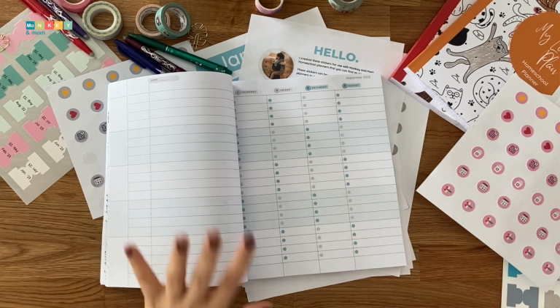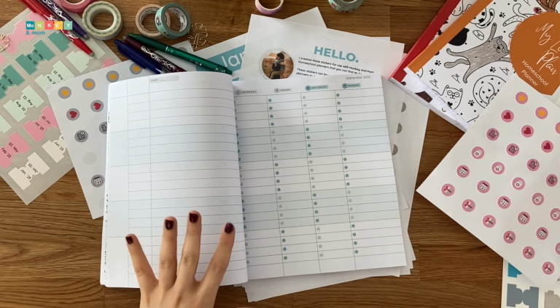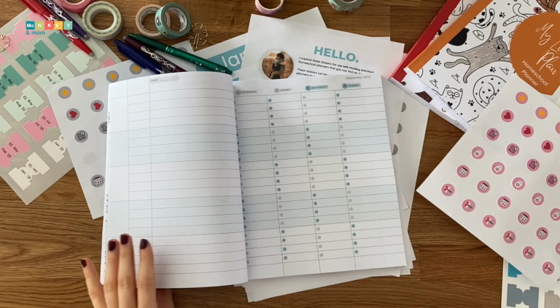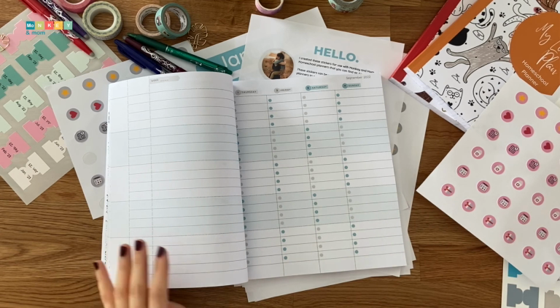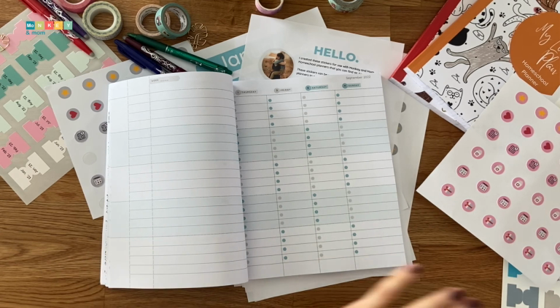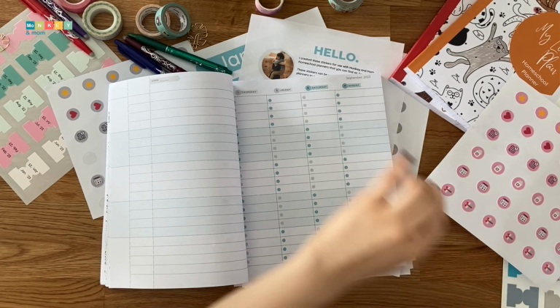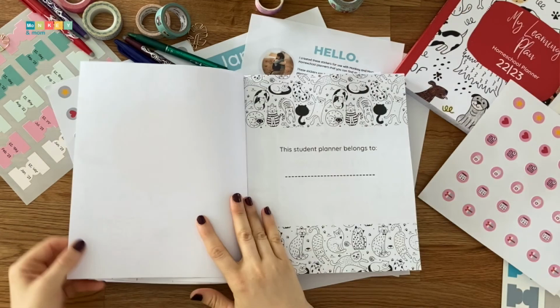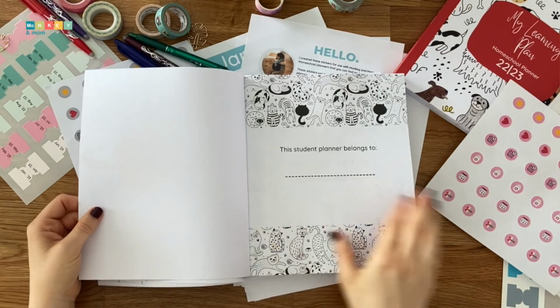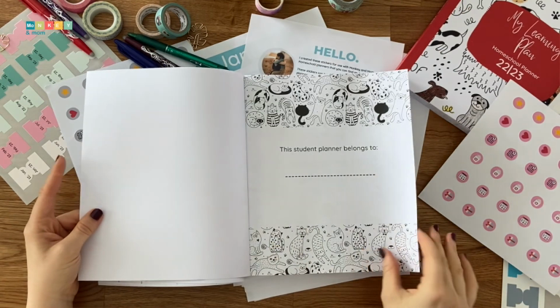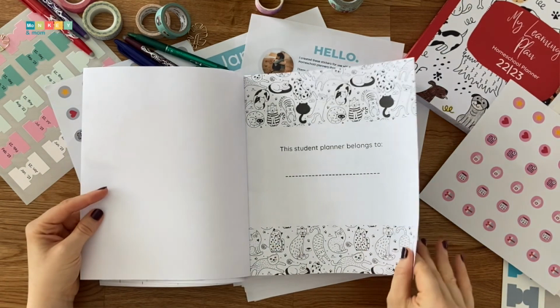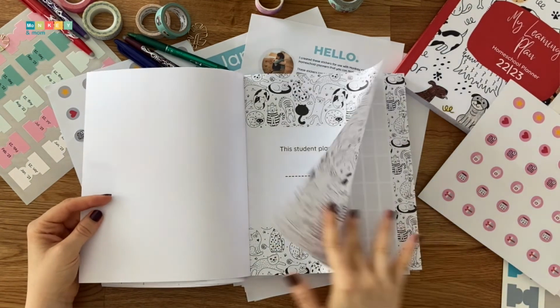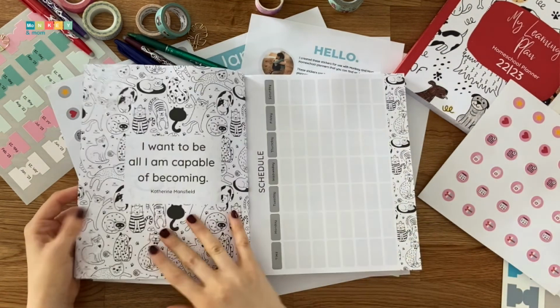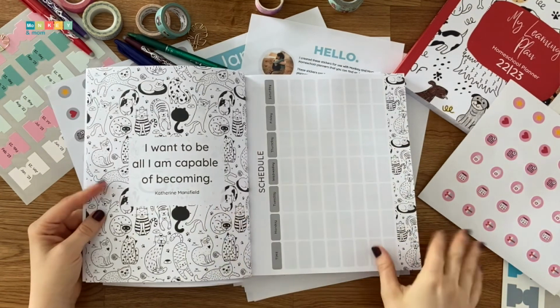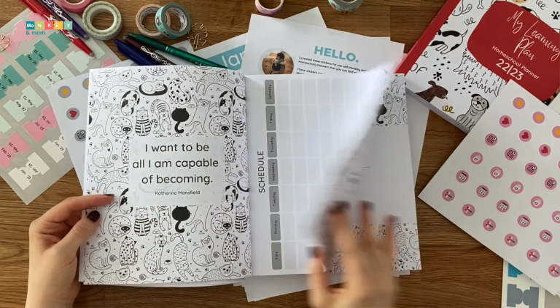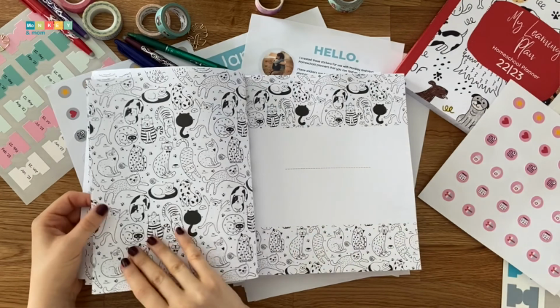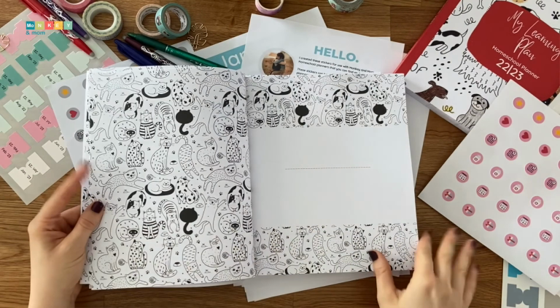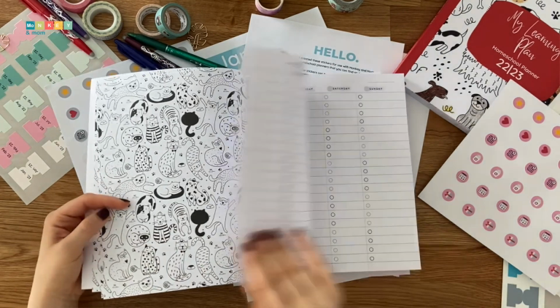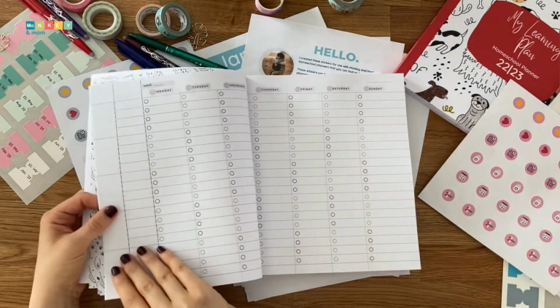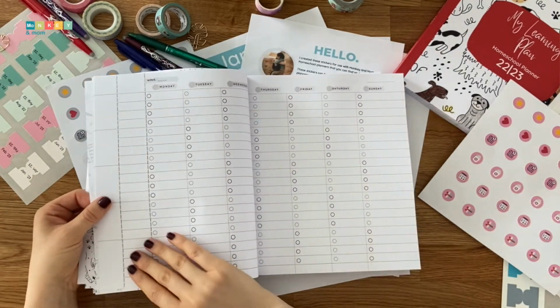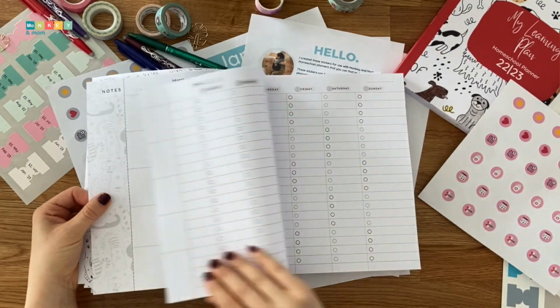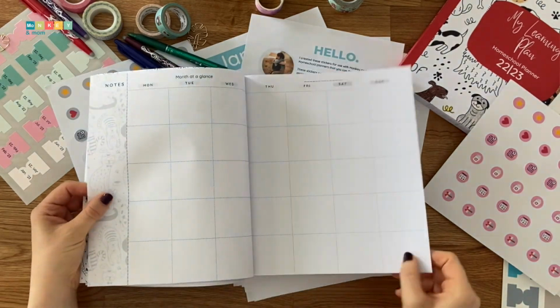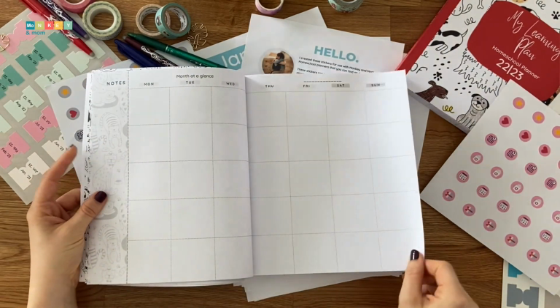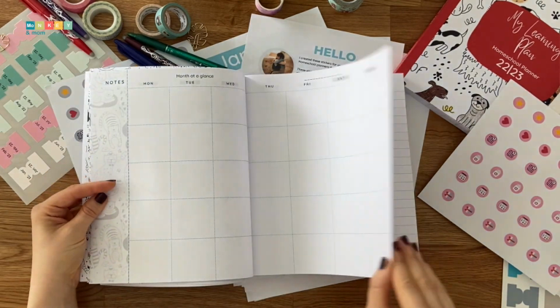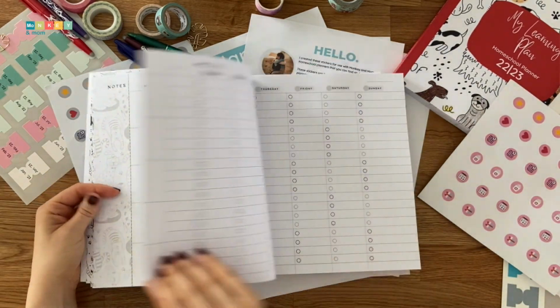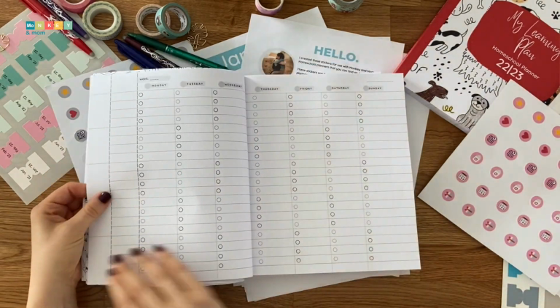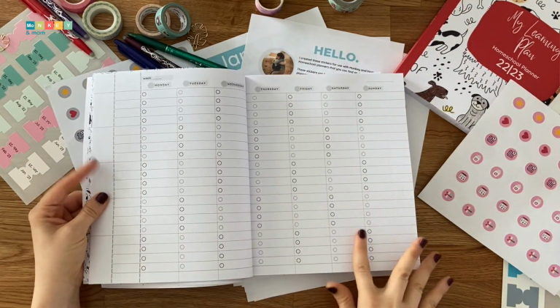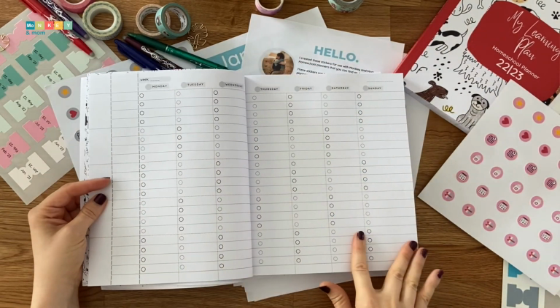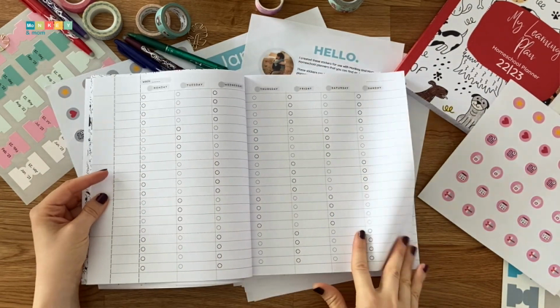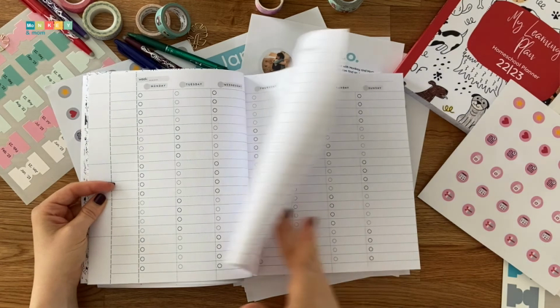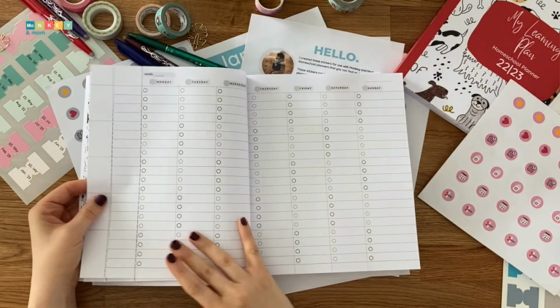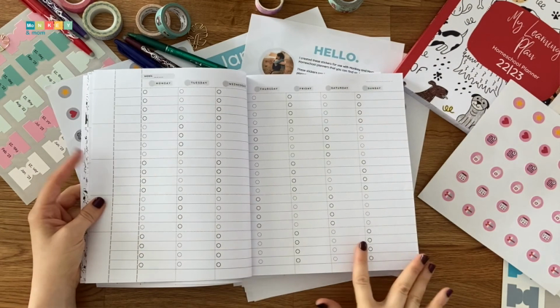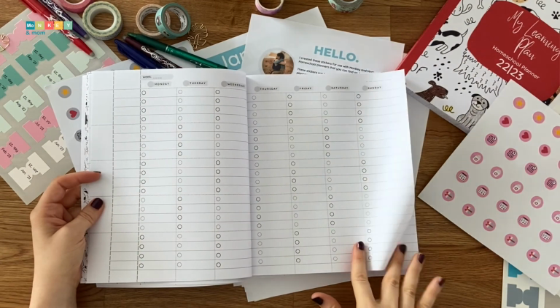Let me grab one quickly and show you. In the undated planners, you get five weeks every month and you can organize these seamlessly.